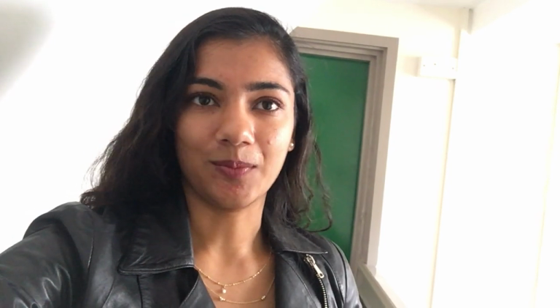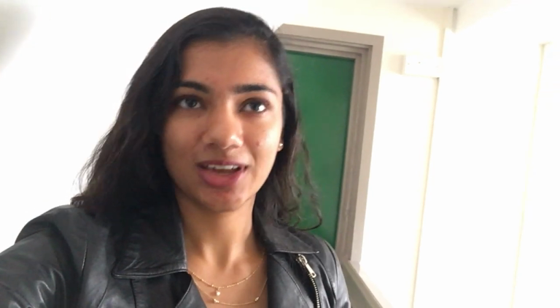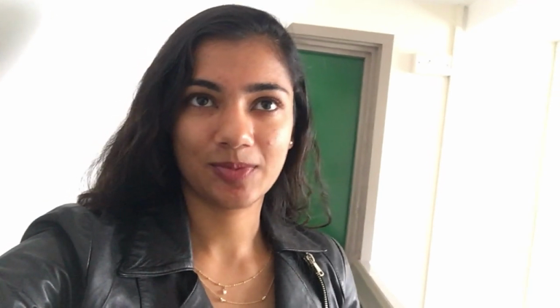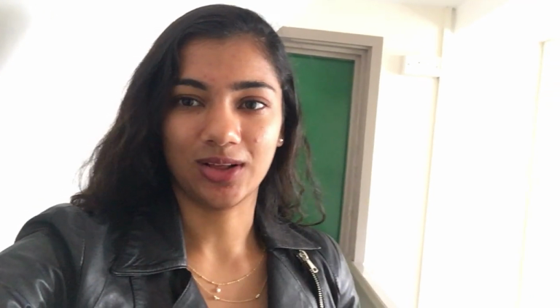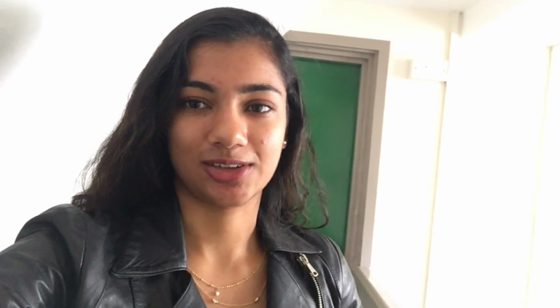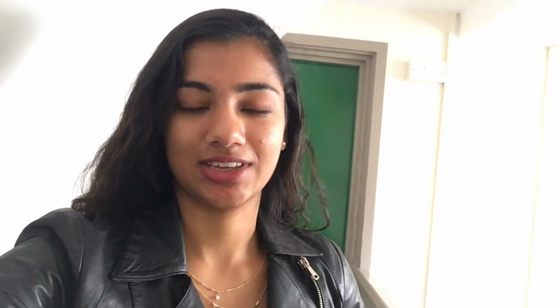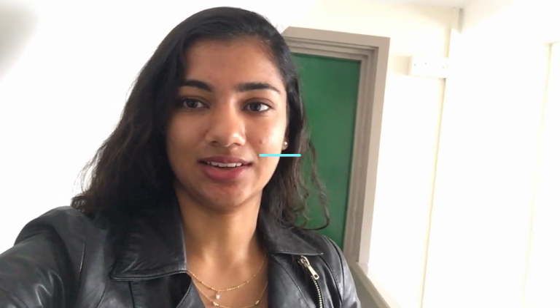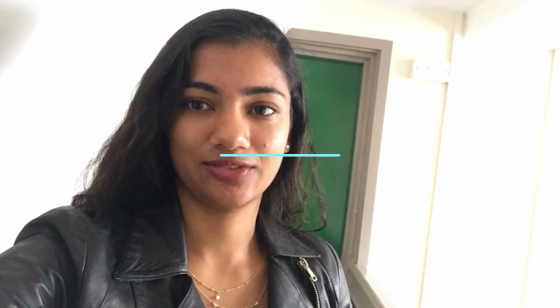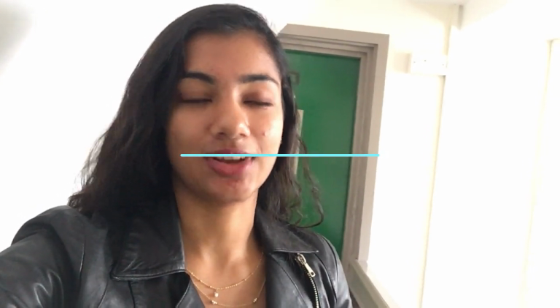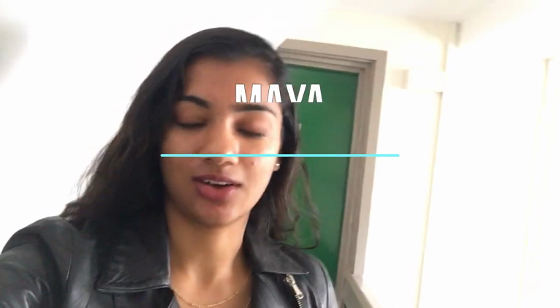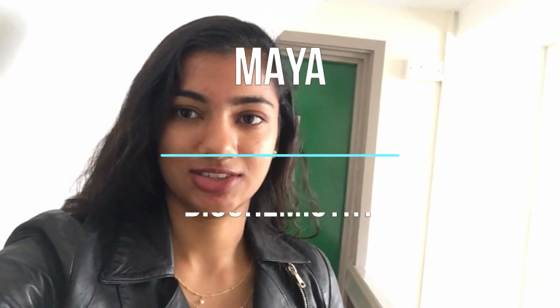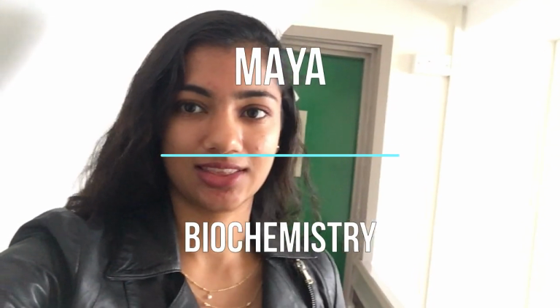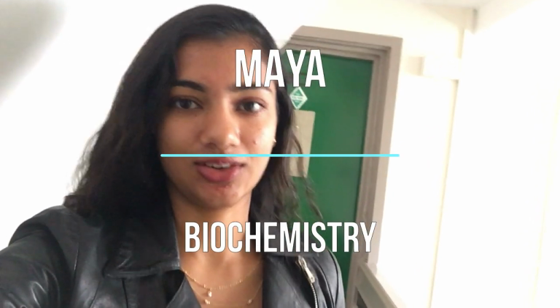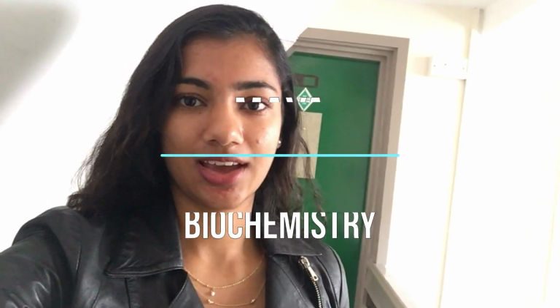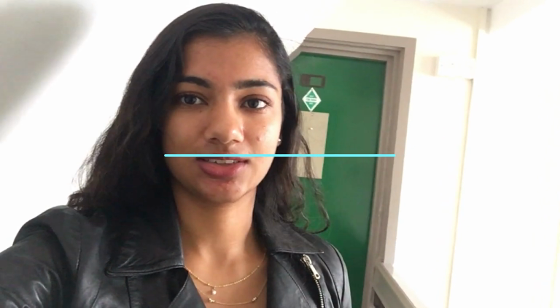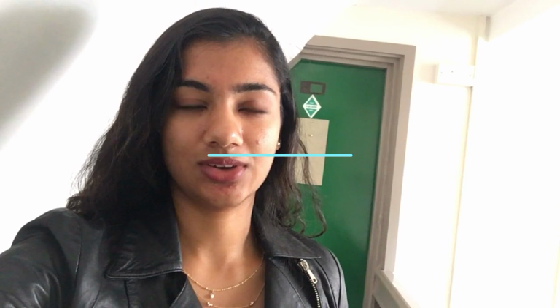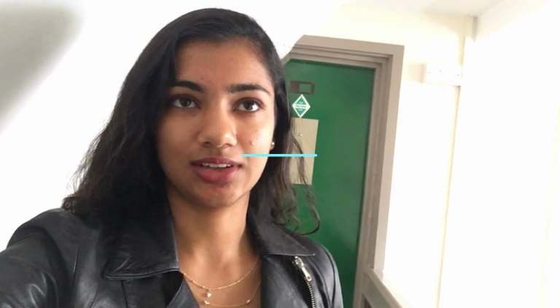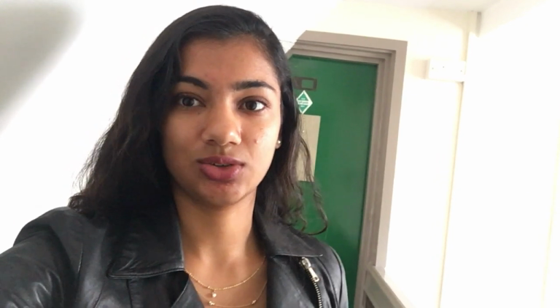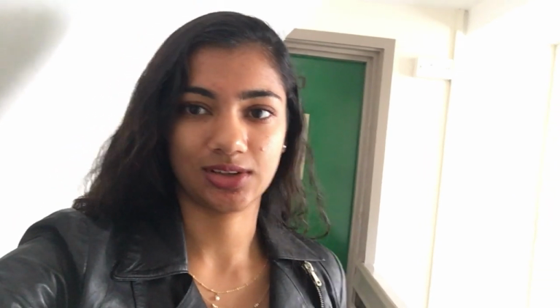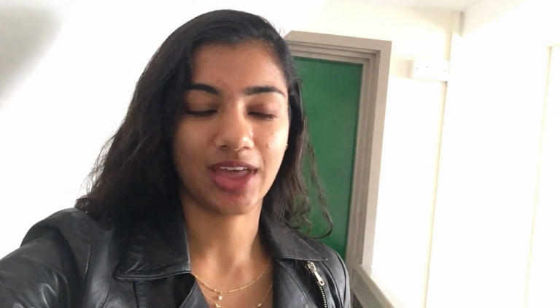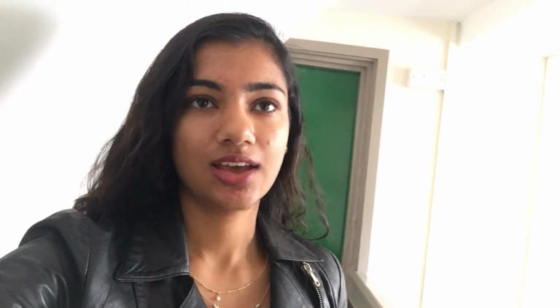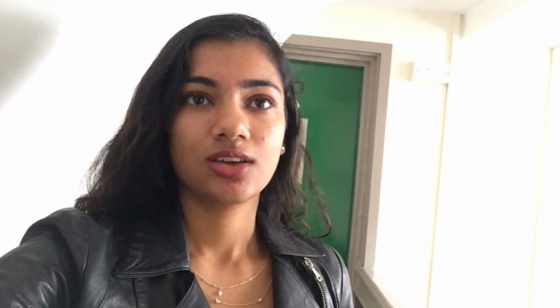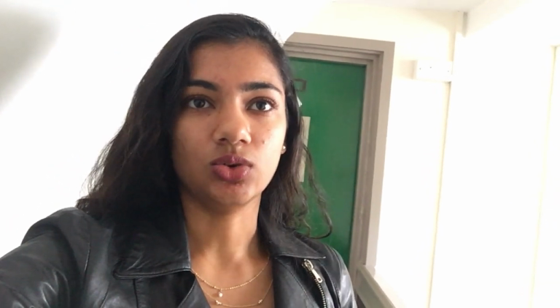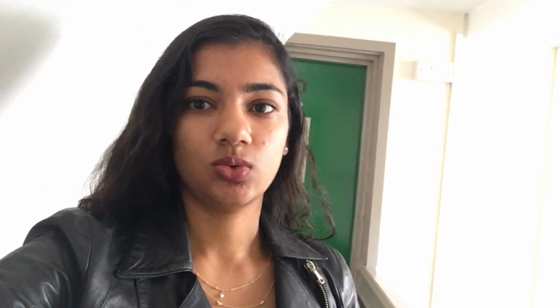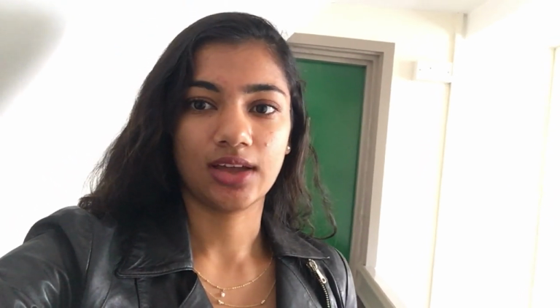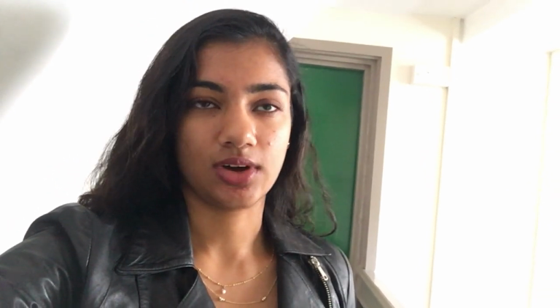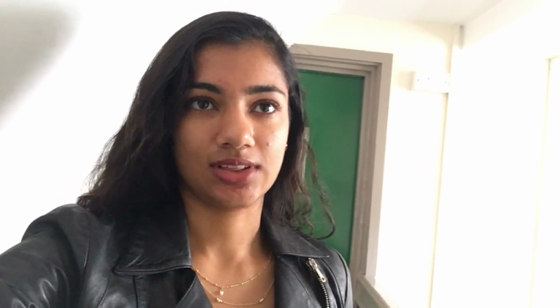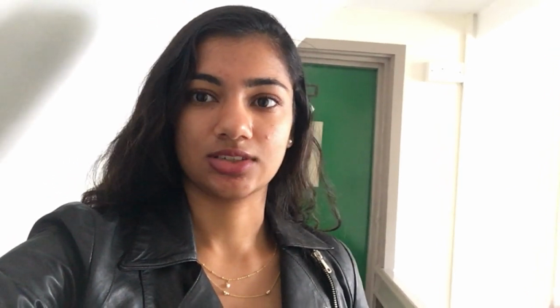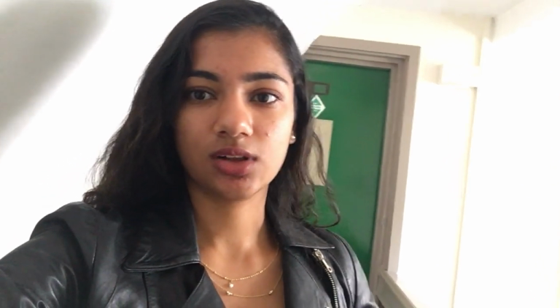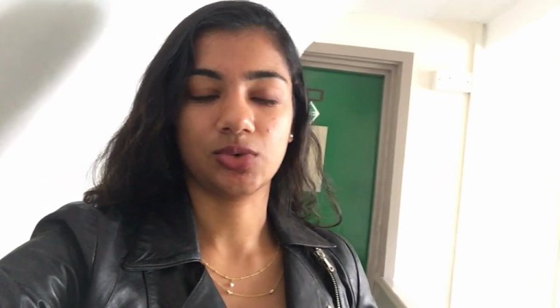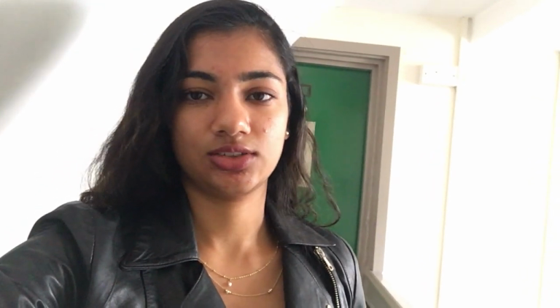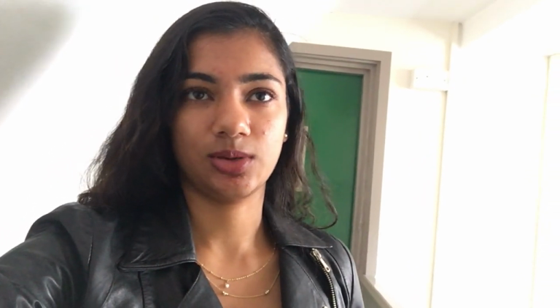One thing I love about all the rooms in Brasenose college is that they're unique, so you can really choose the room that you enjoy, whether it's a small room or a large room.